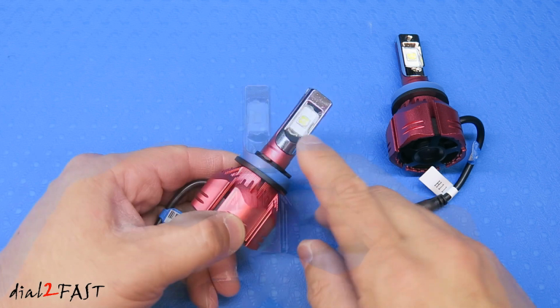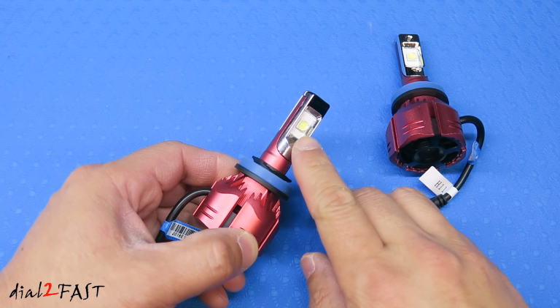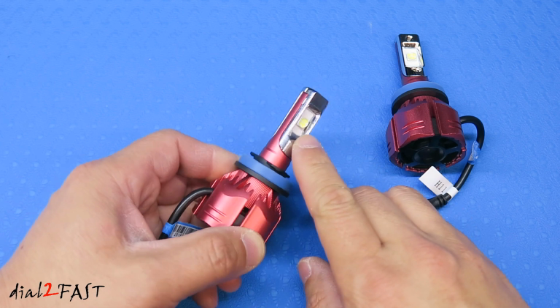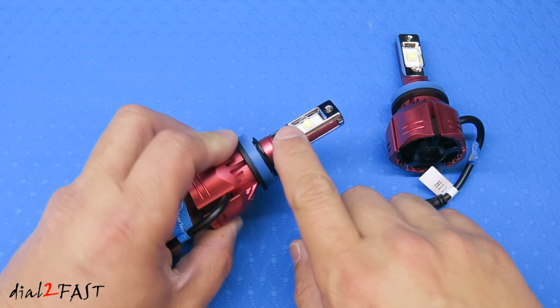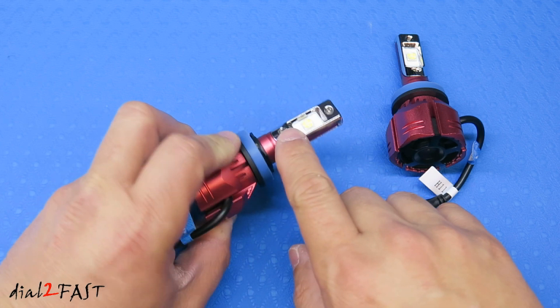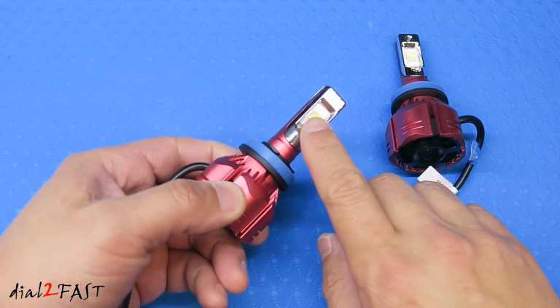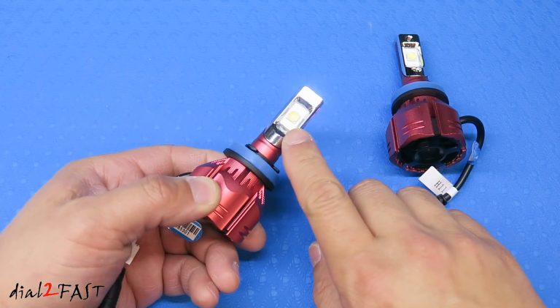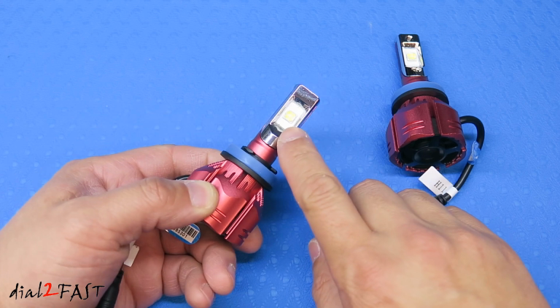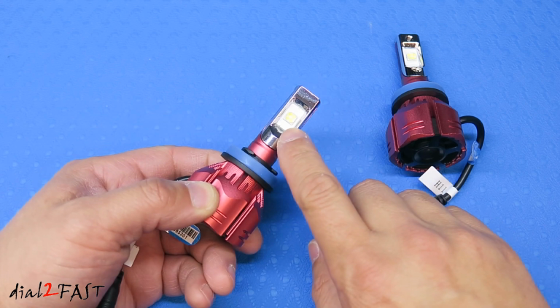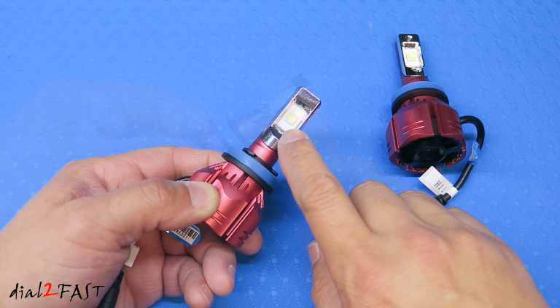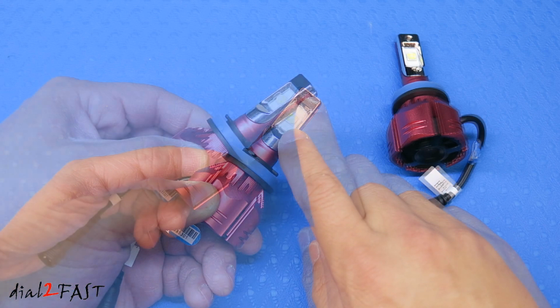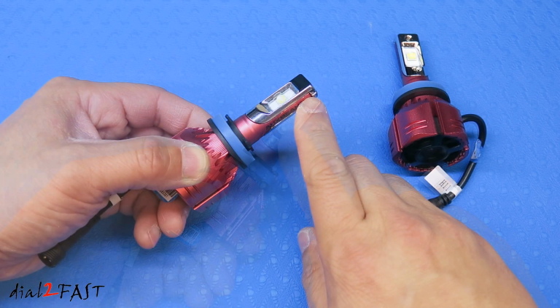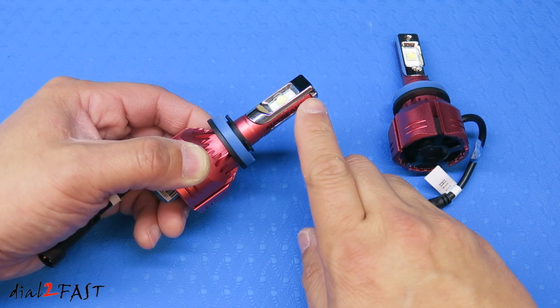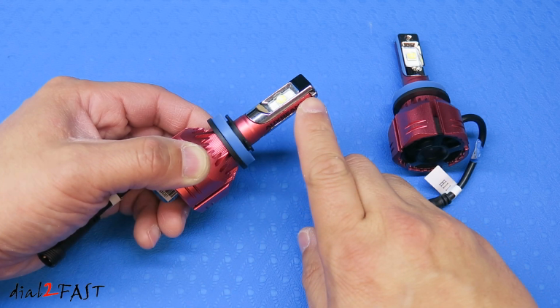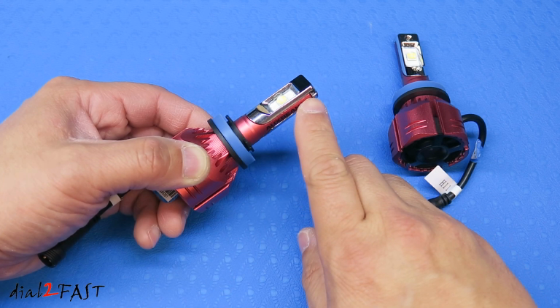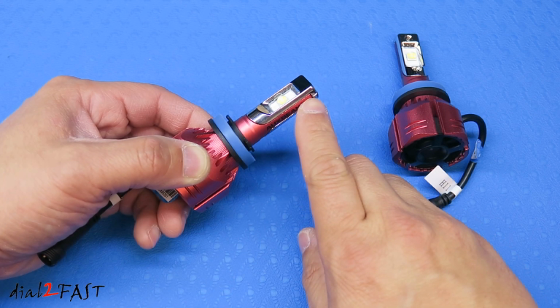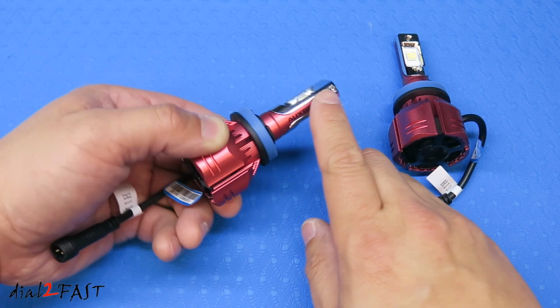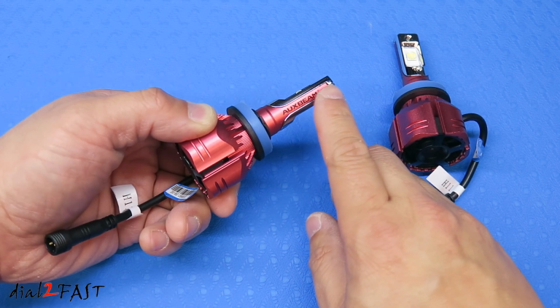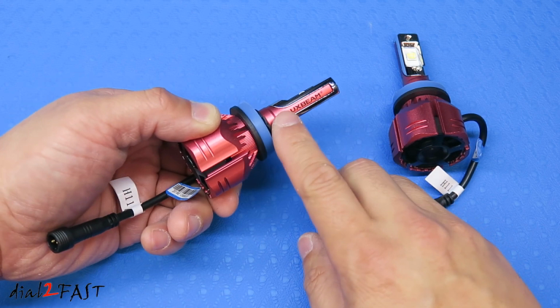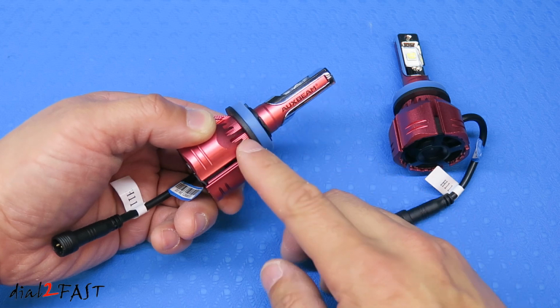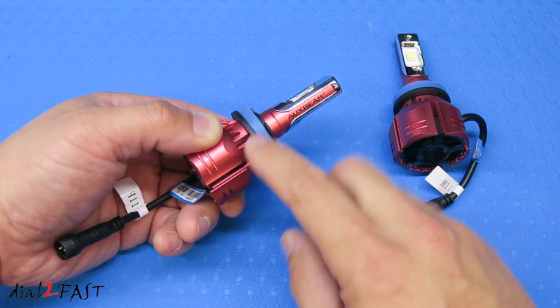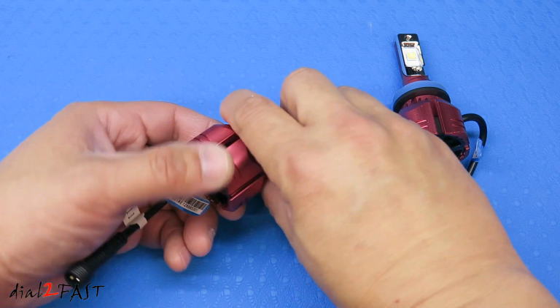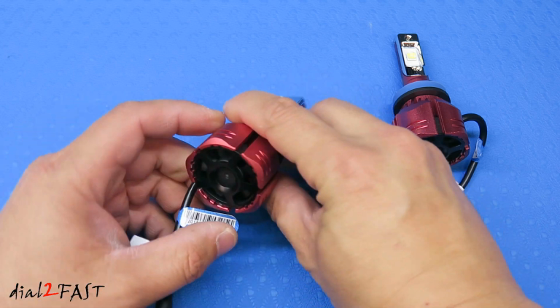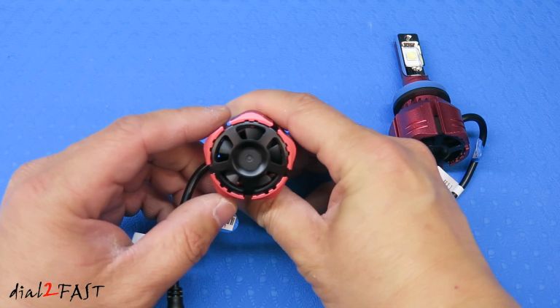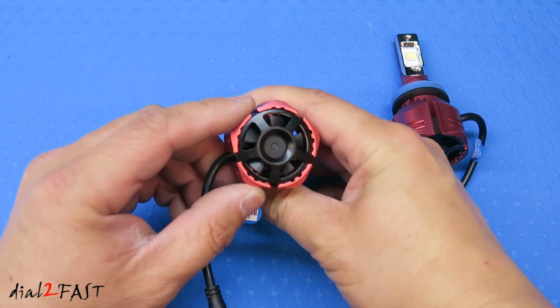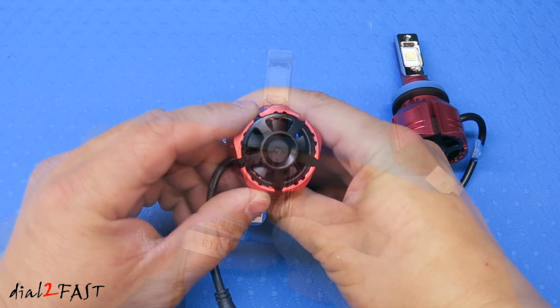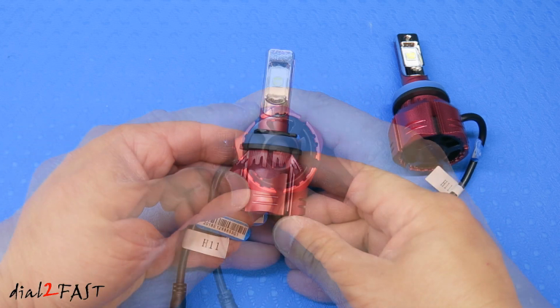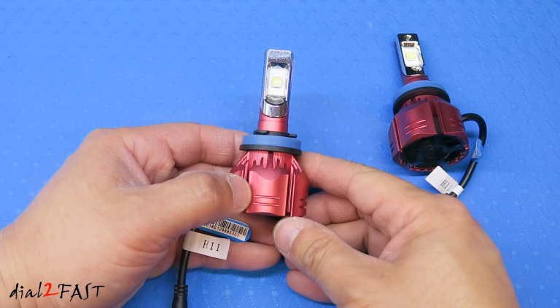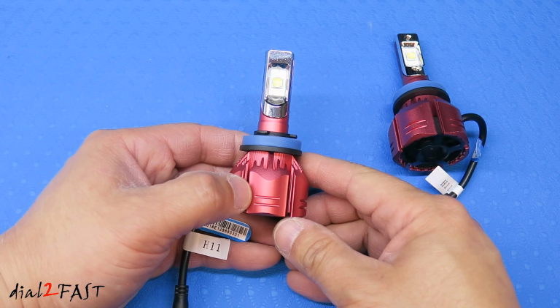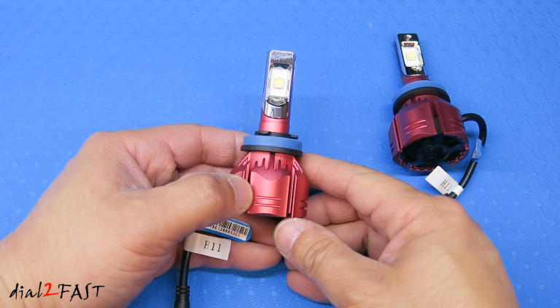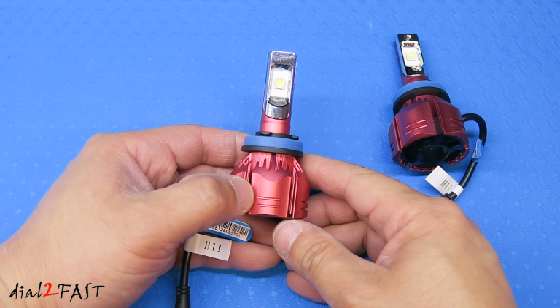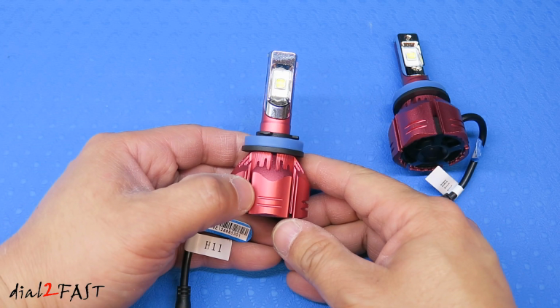Now there are two sides to this light. Each side has a high power LED chip. The overall construction is all metal and the heat is transferred to the base where you have a turbofan. This light is IP65 rated so it's waterproof.